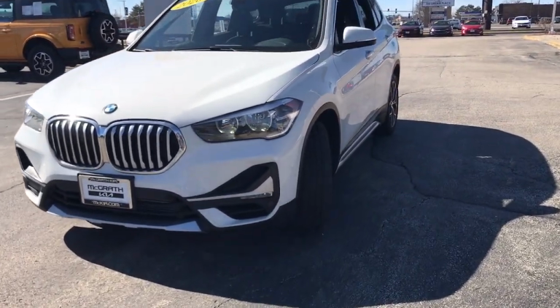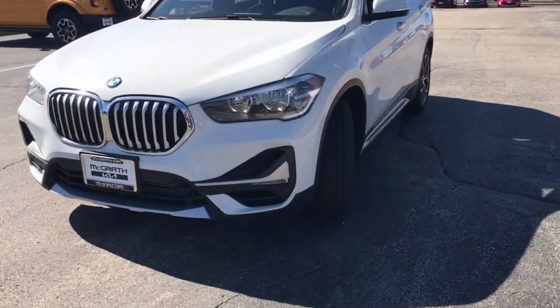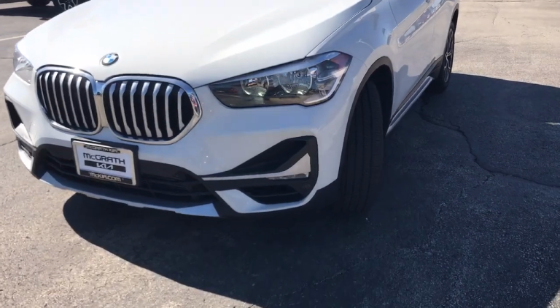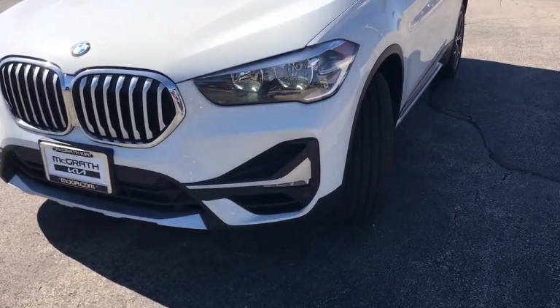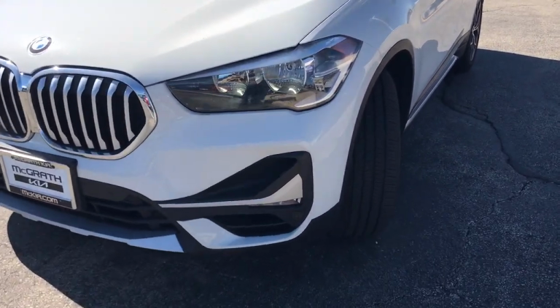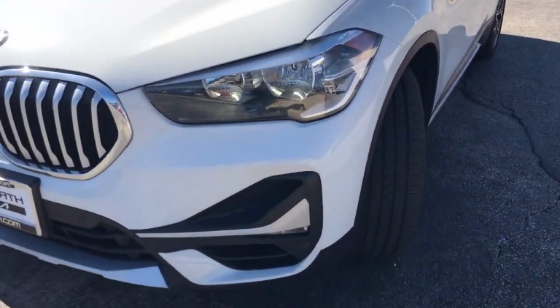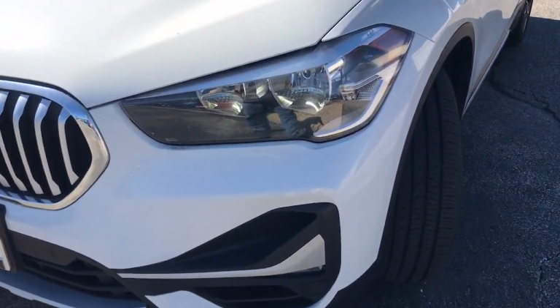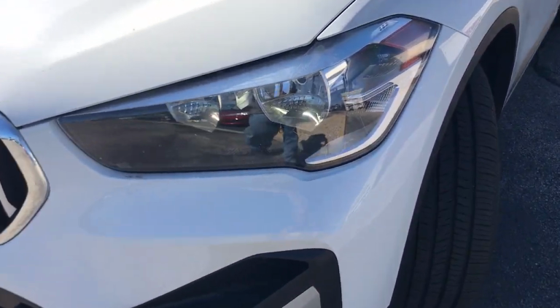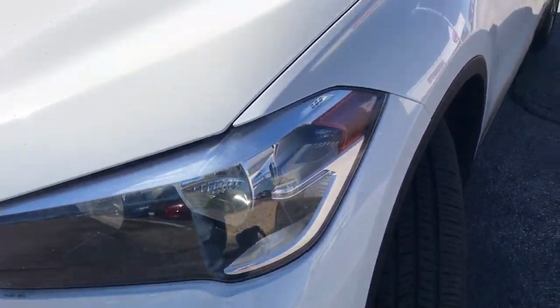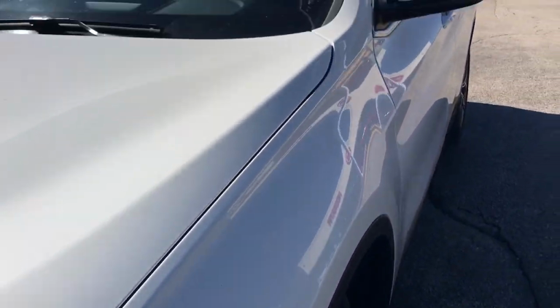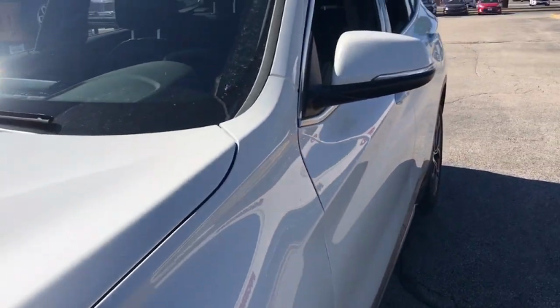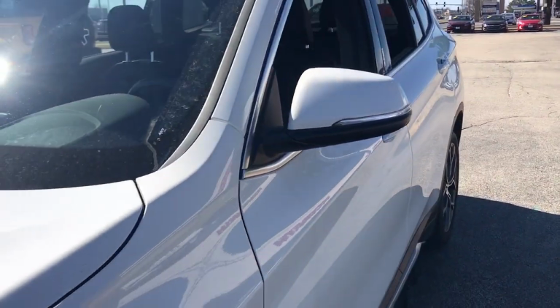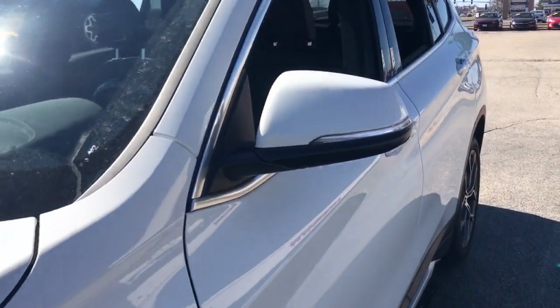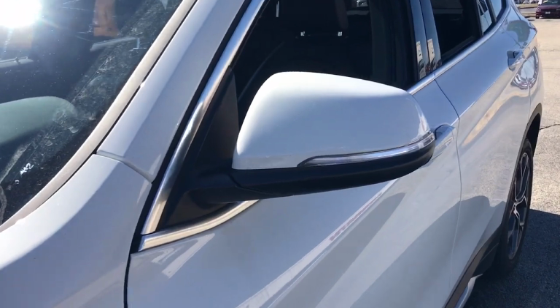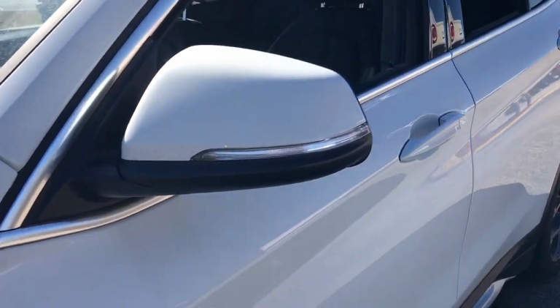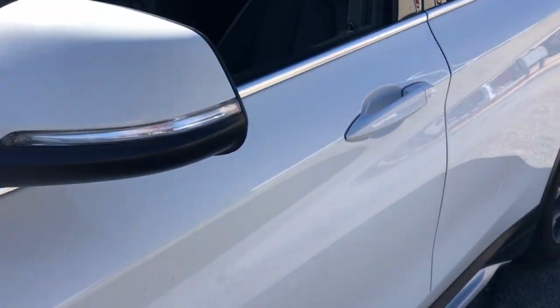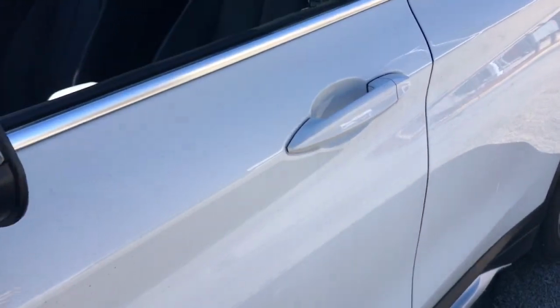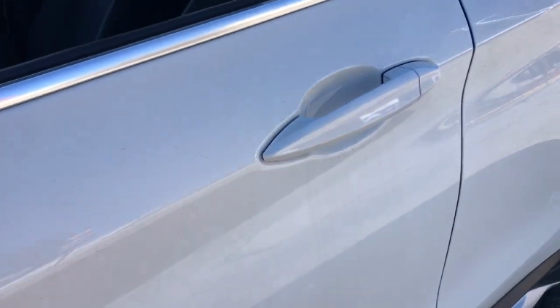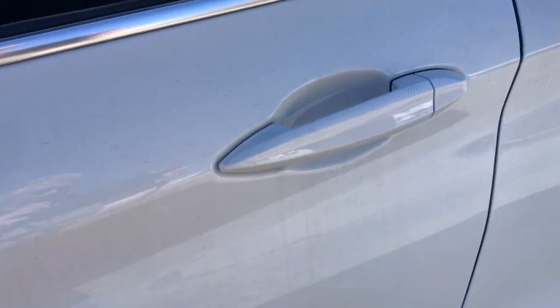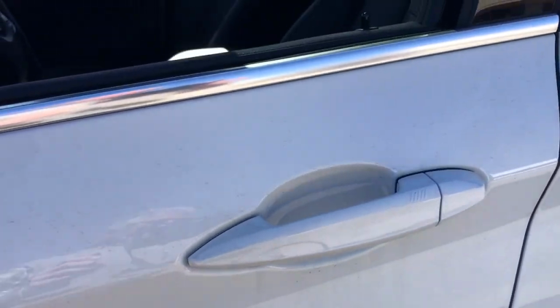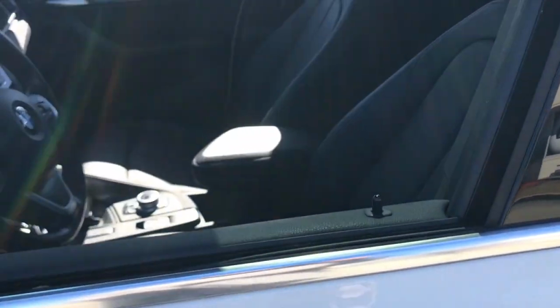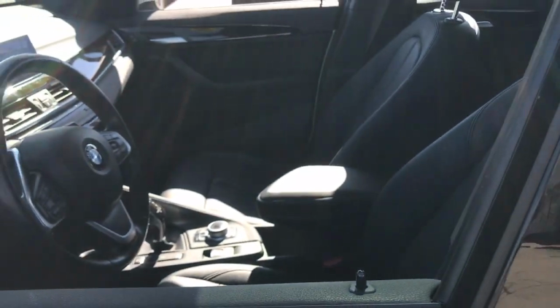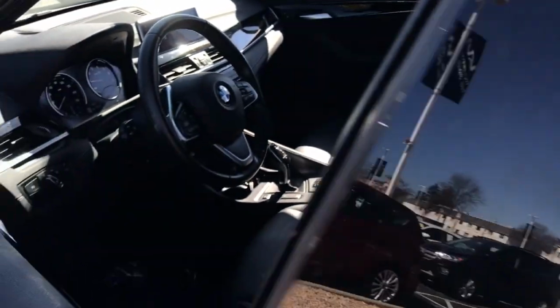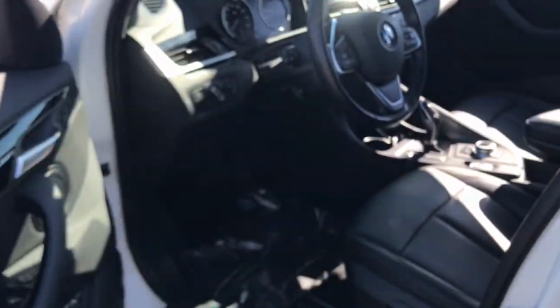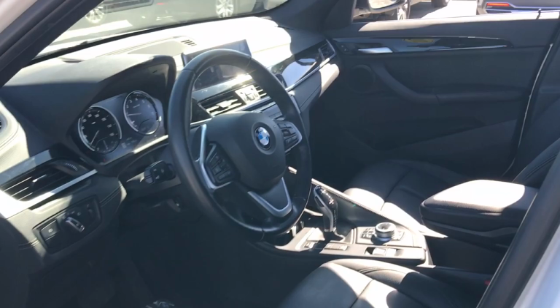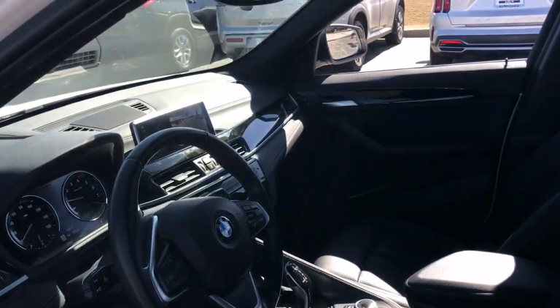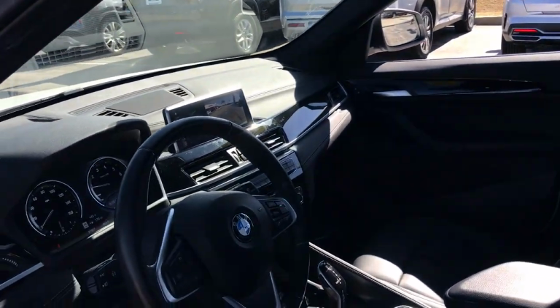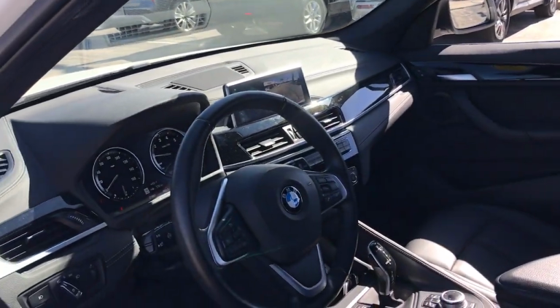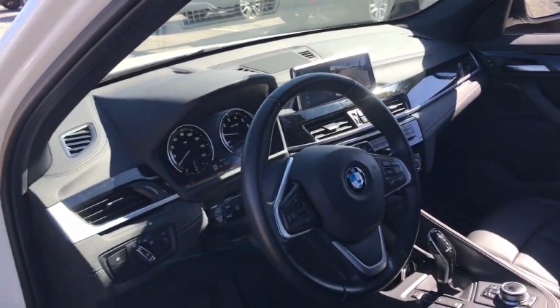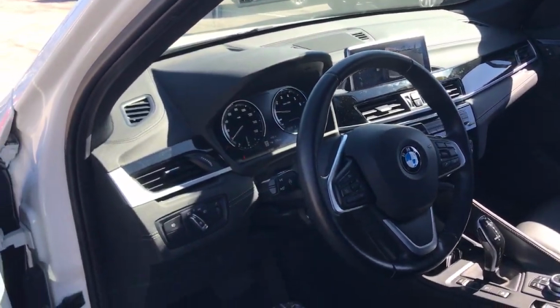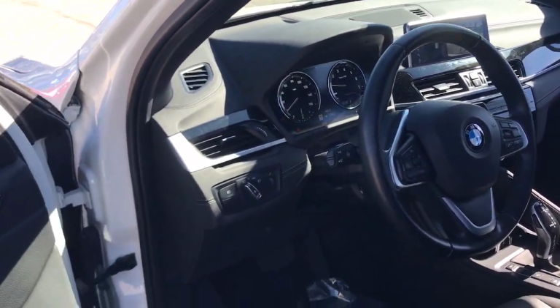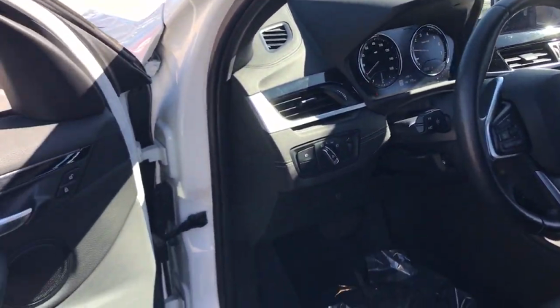The BMW X1 — the versatile, passenger-friendly sports activity vehicle that balances performance, luxury, competent handling, and driver-centered technology with ample cargo capacity and an undeniable spirit of adventure.